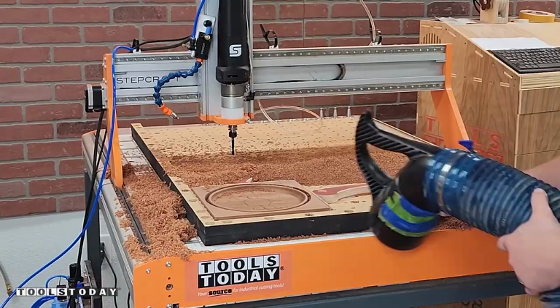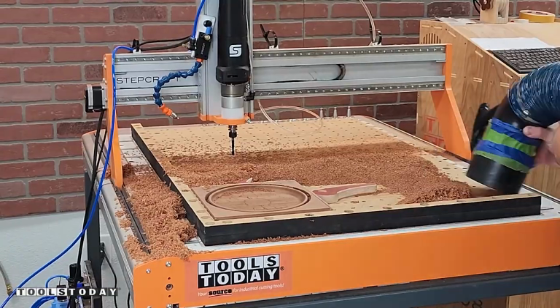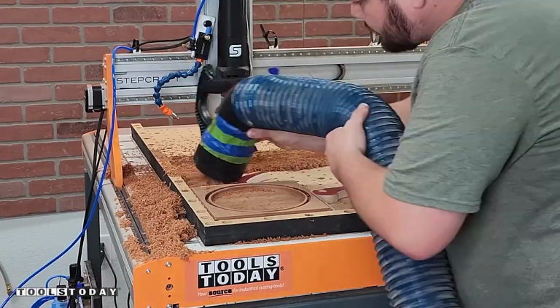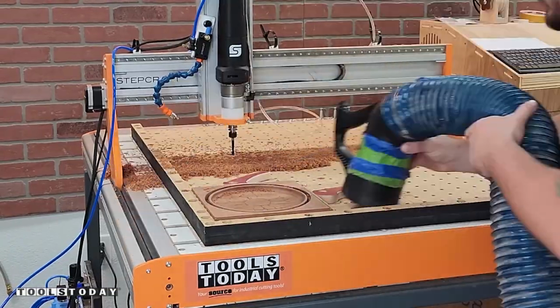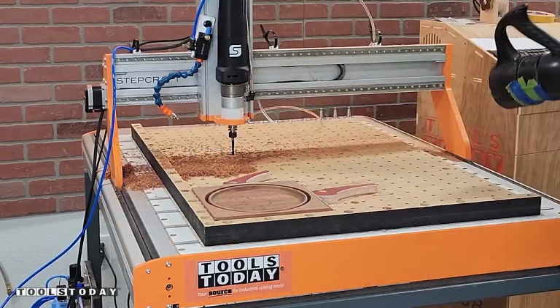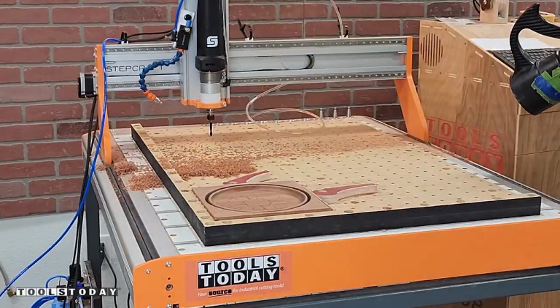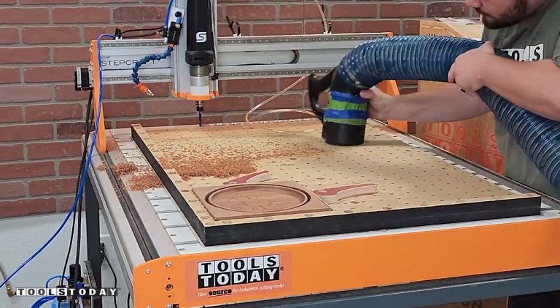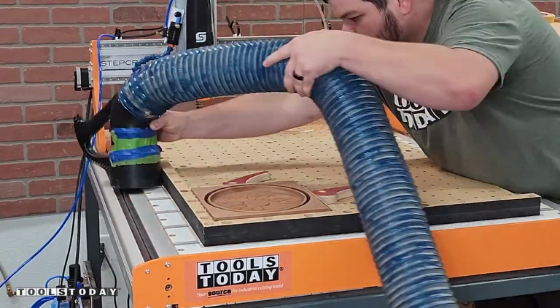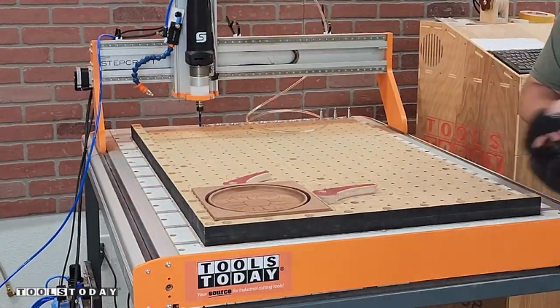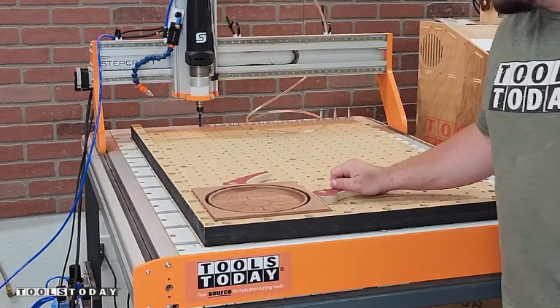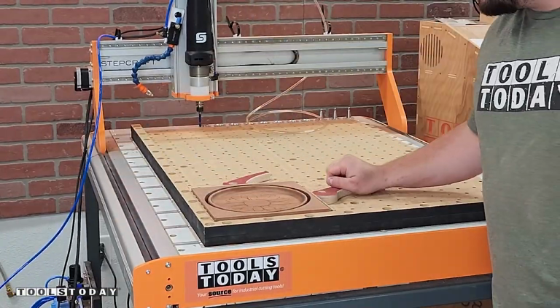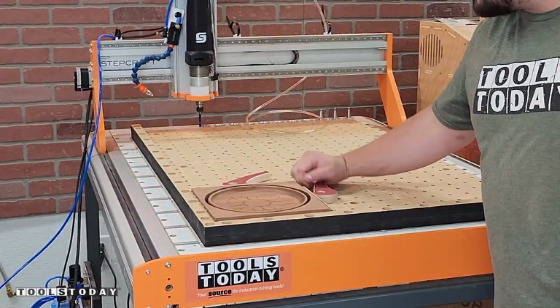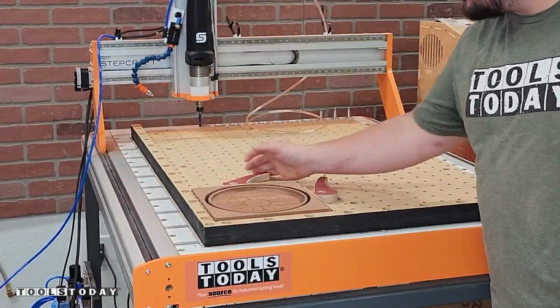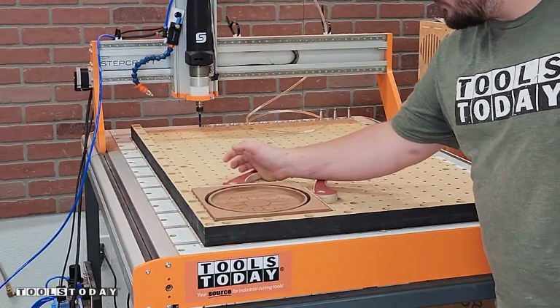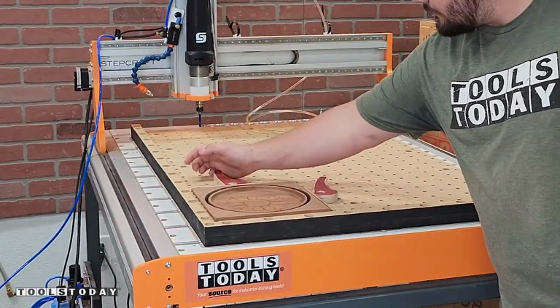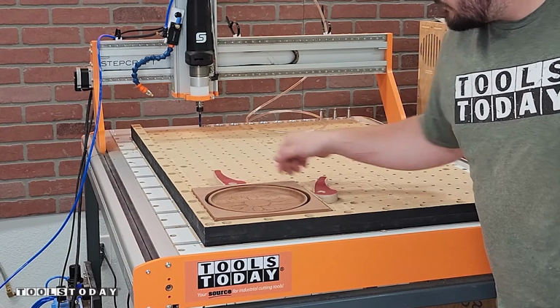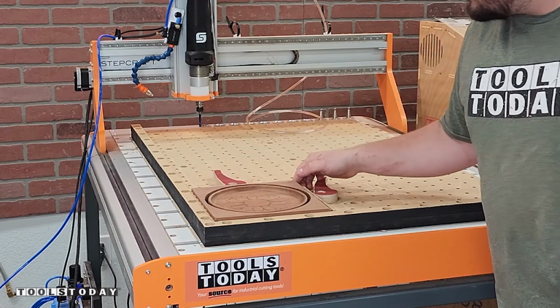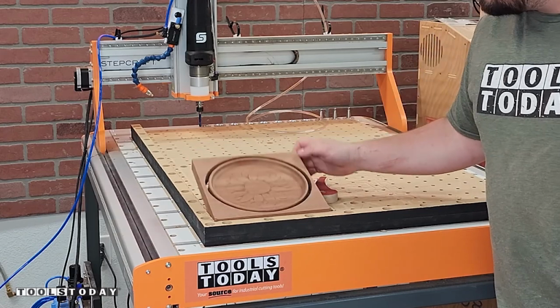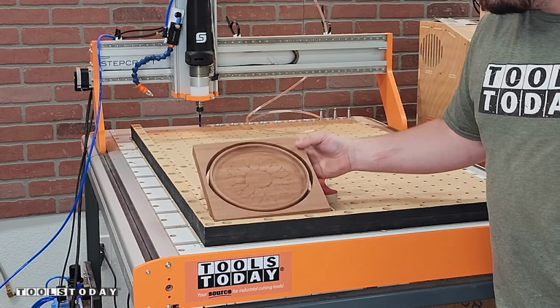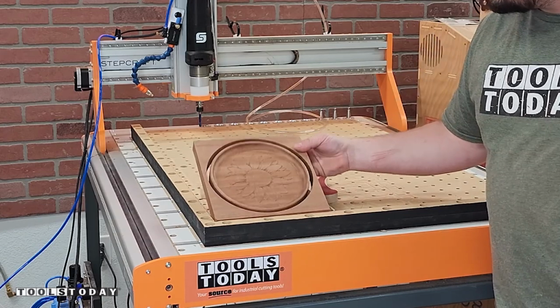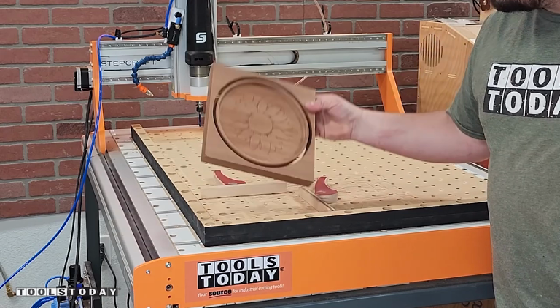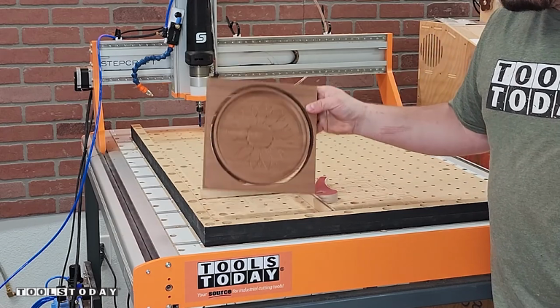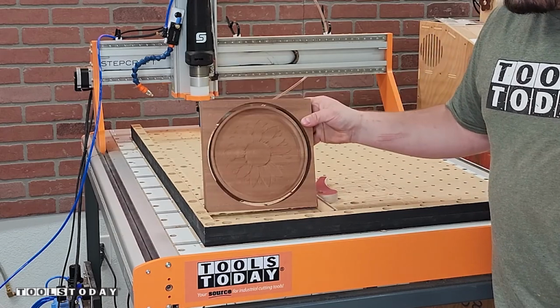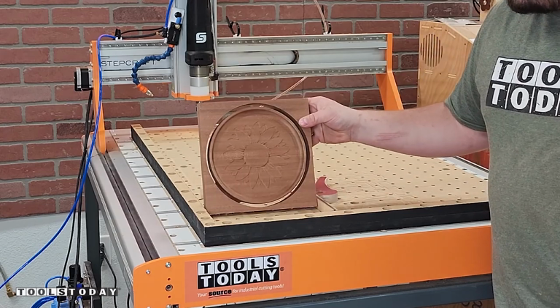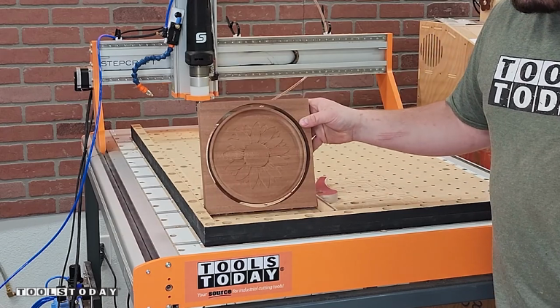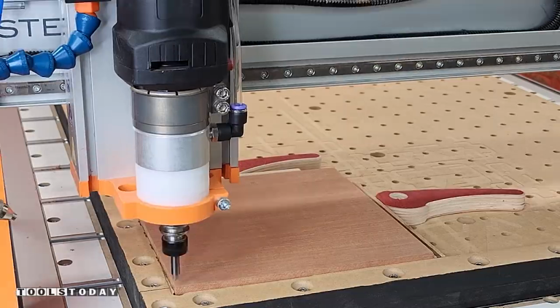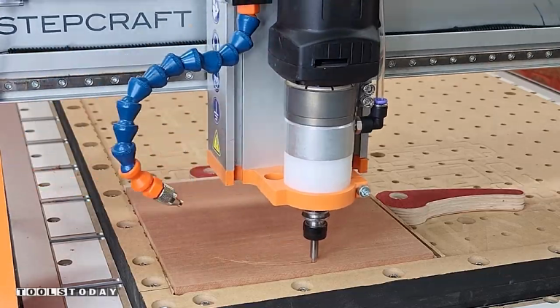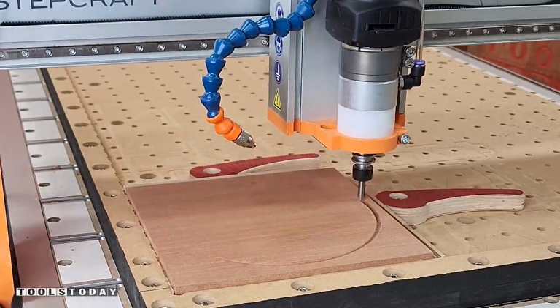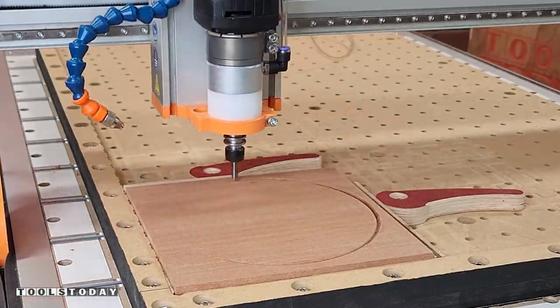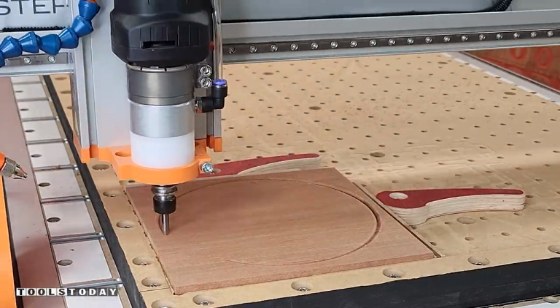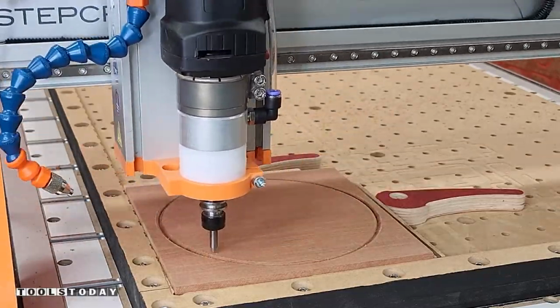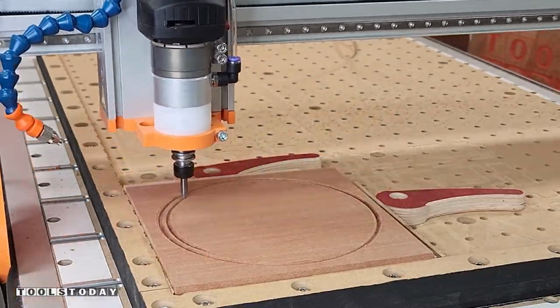Don't worry — these chips do not go to waste. I use them for building paths and things like that on our property. Anyways, we got that one done.